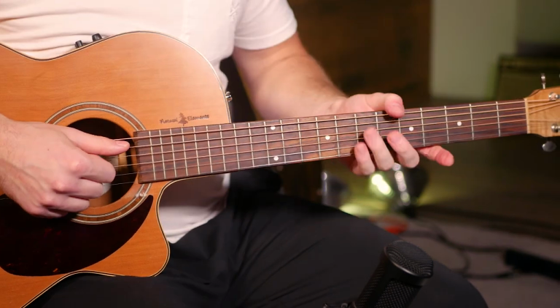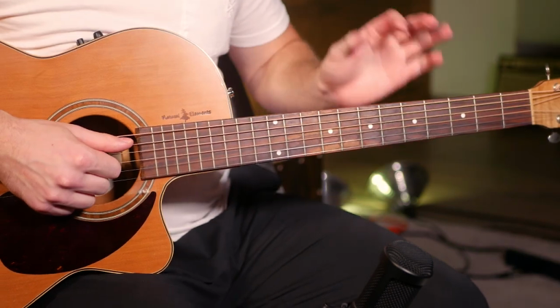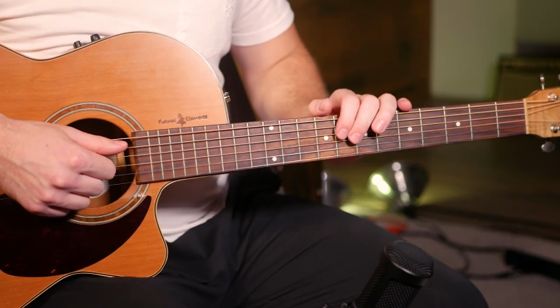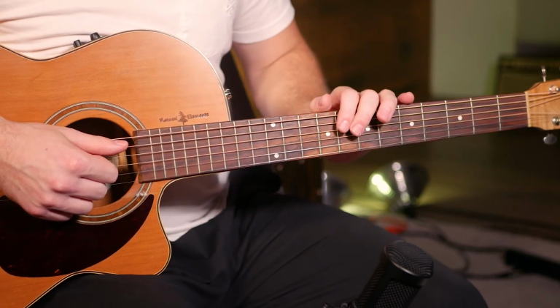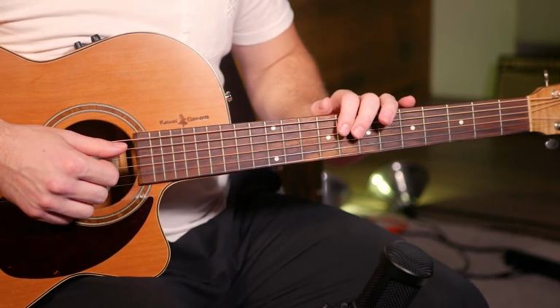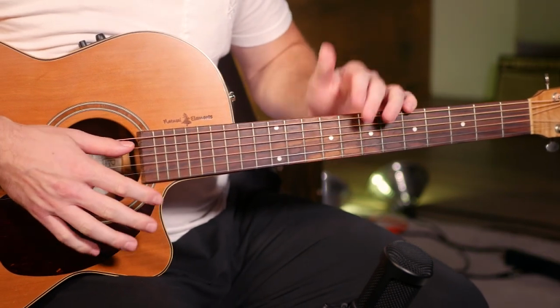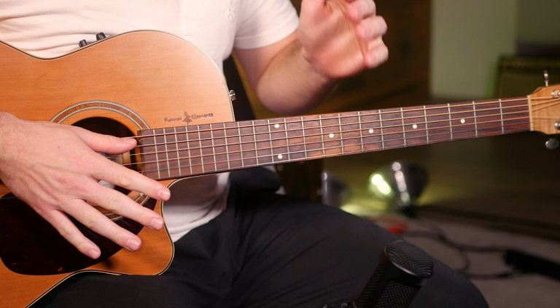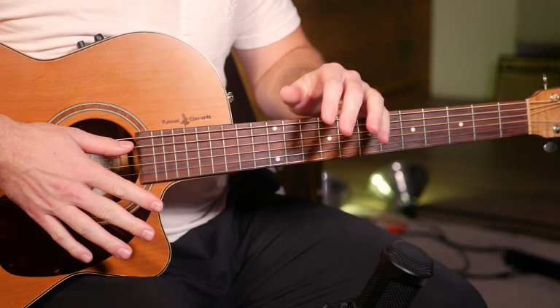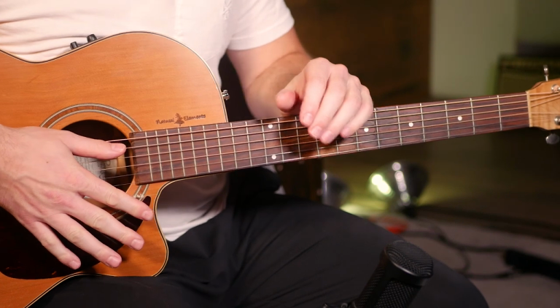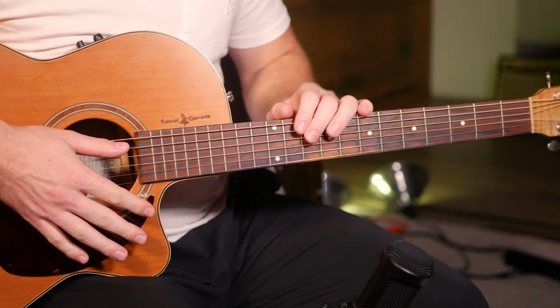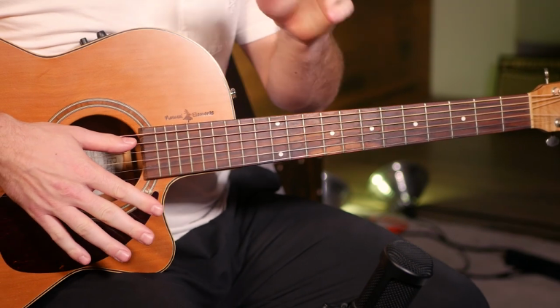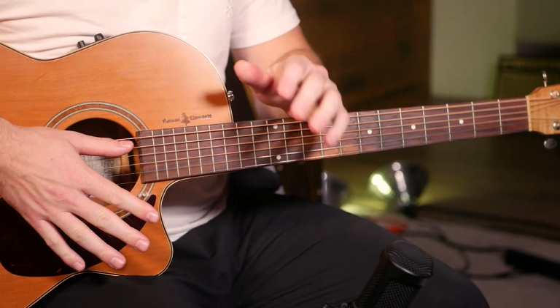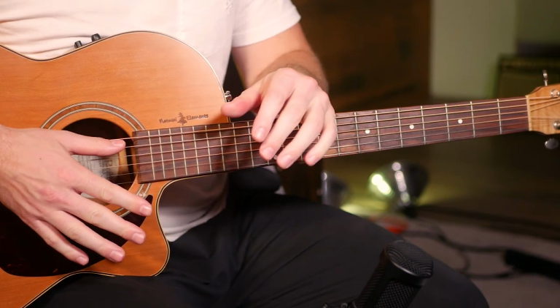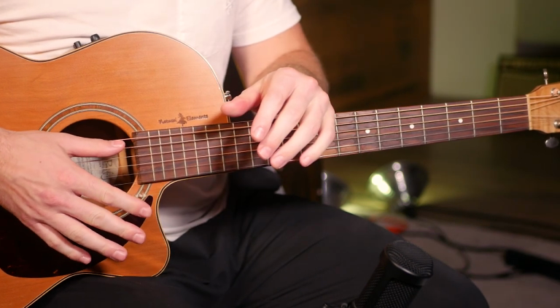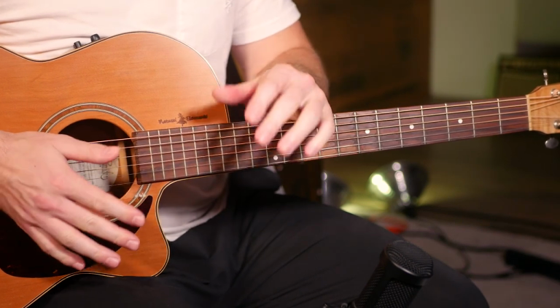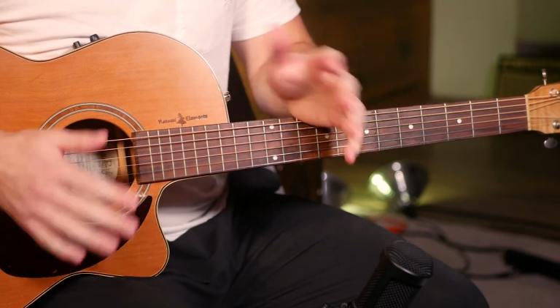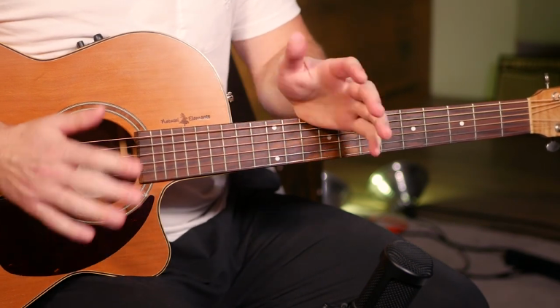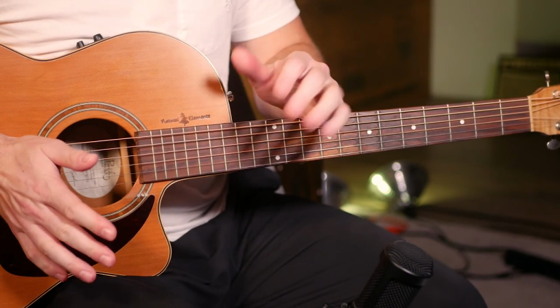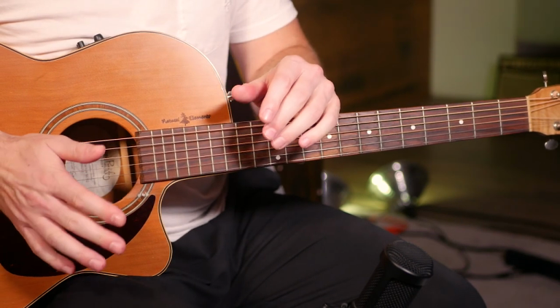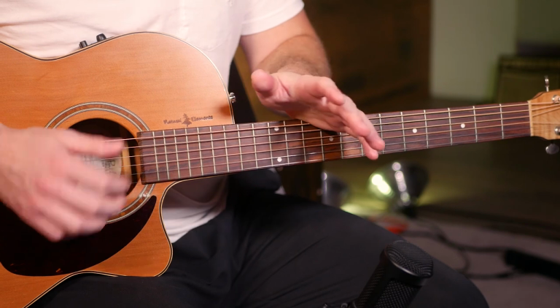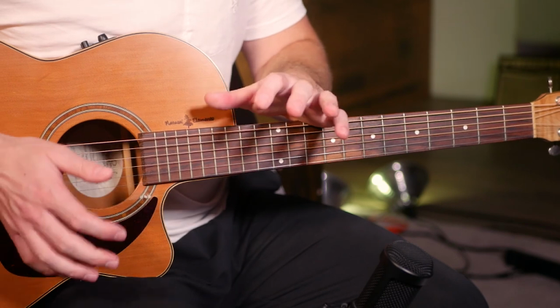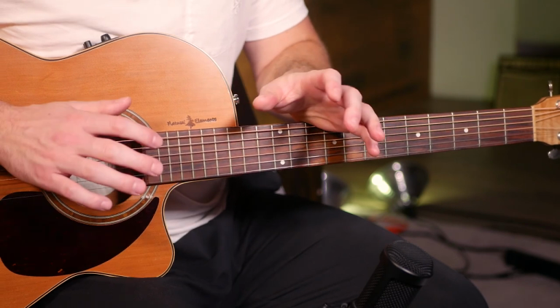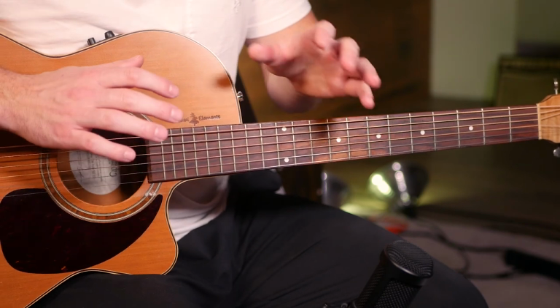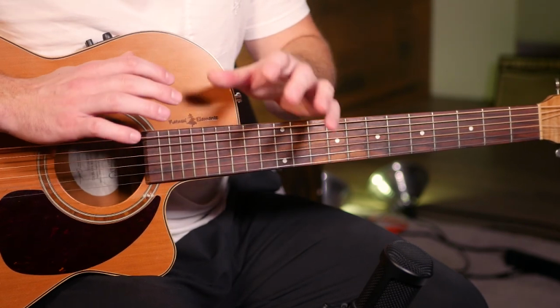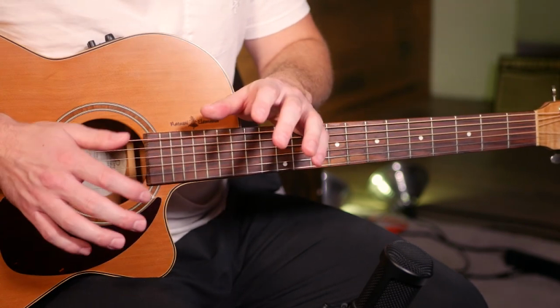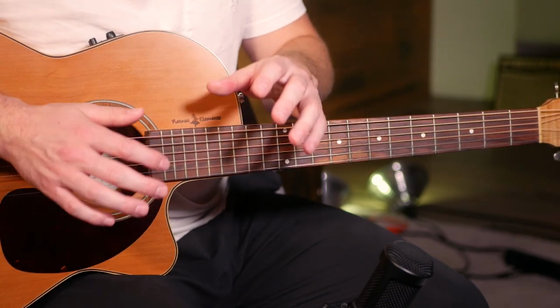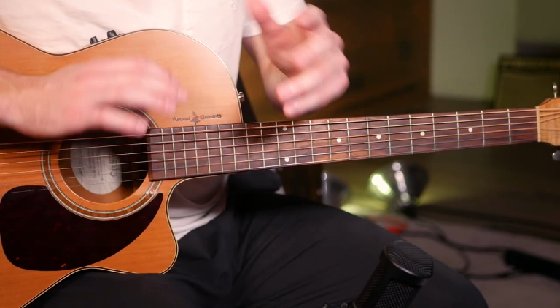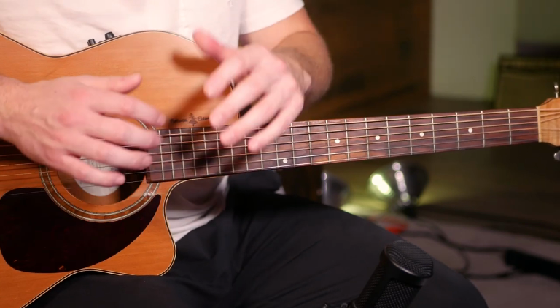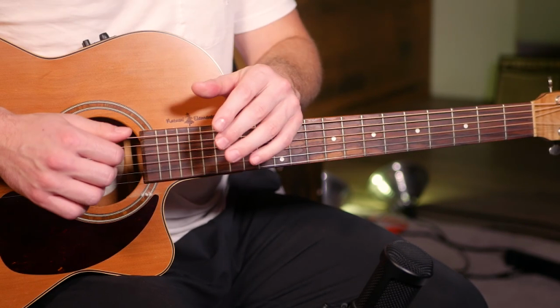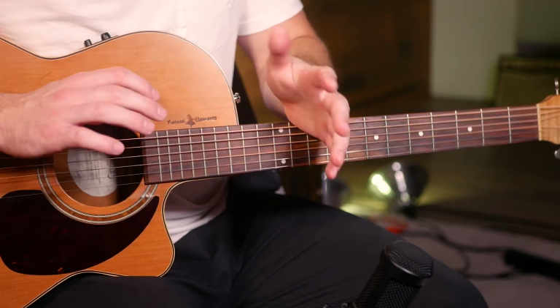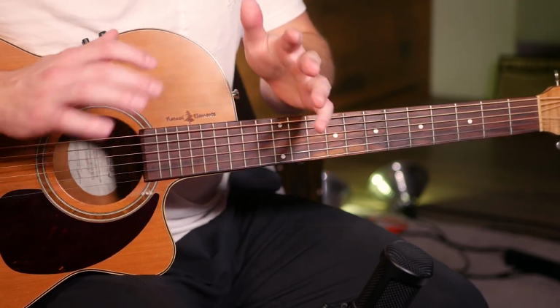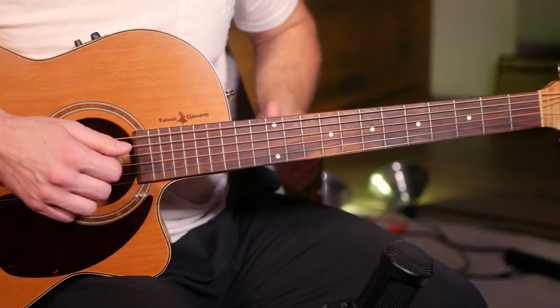So this is going to be the part that's played for basically the entire song. It's not going to be hard to memorize, and it's not going to be a ton of different parts, but there are a few funky chords and a different finger-picking pattern, so it is going to be a little trickier. Stick with me and let's get into it.